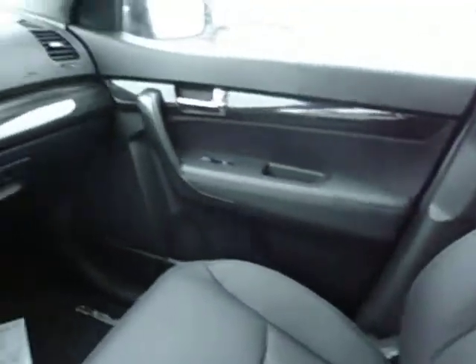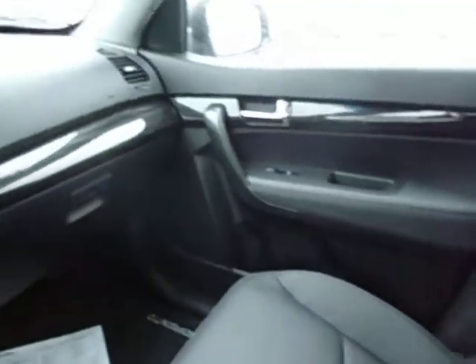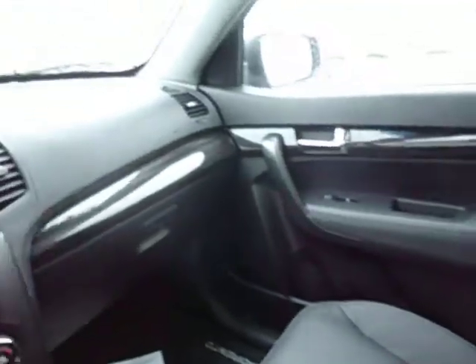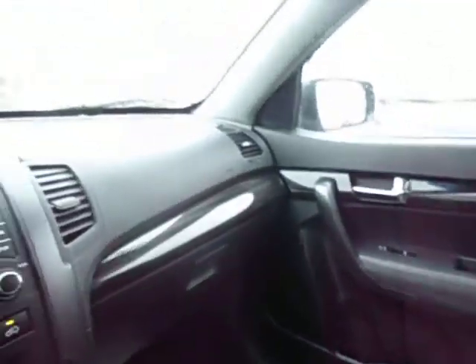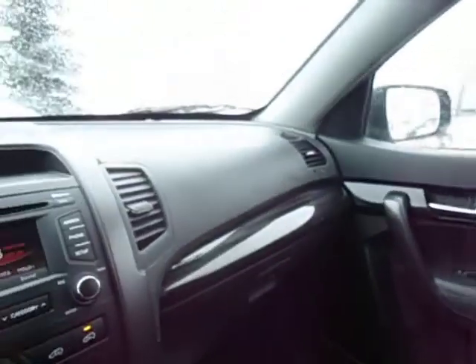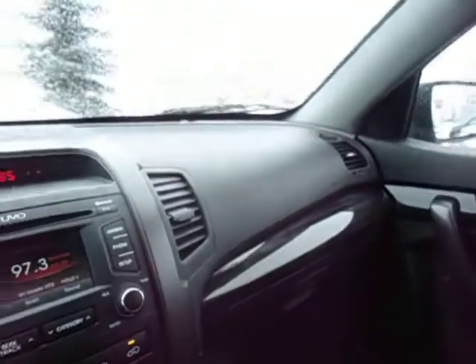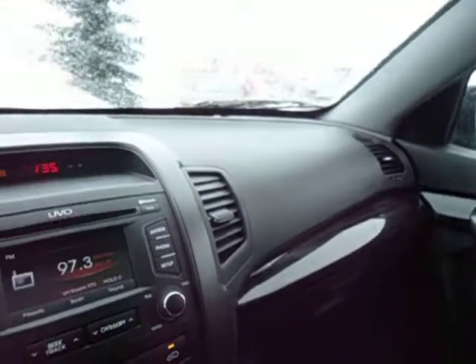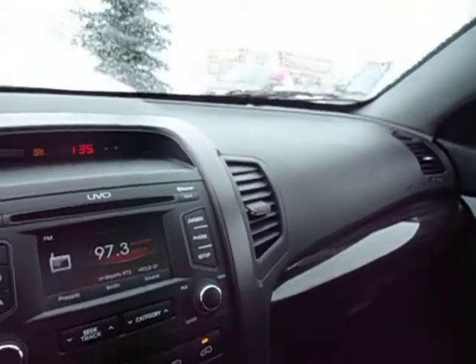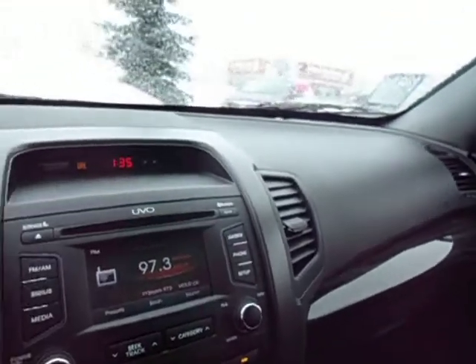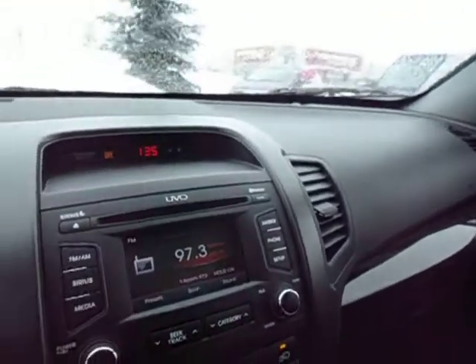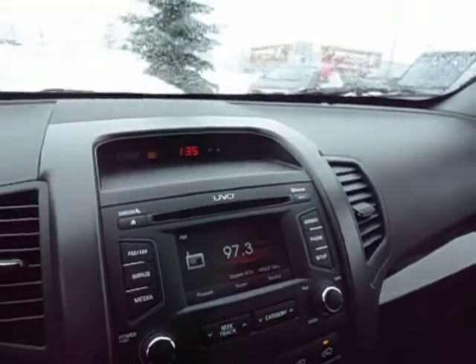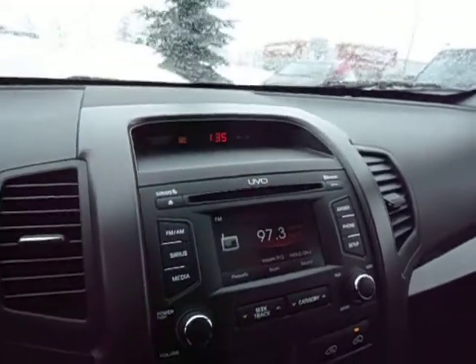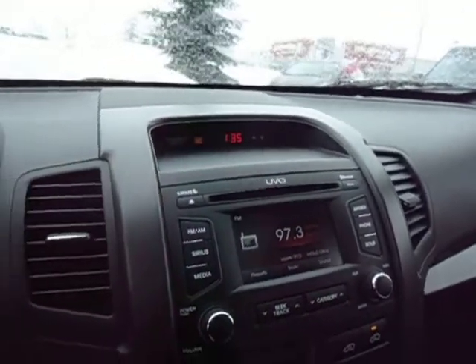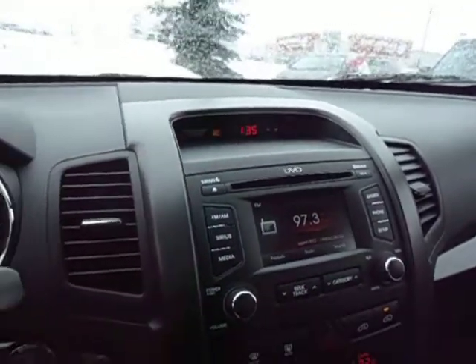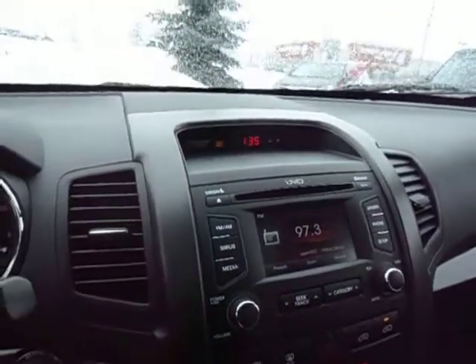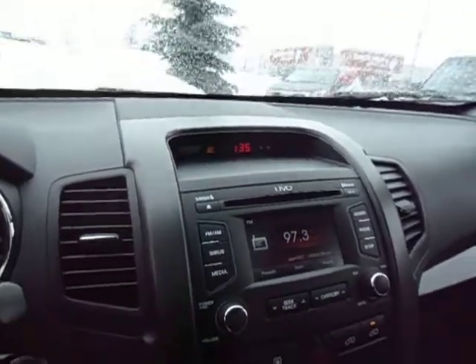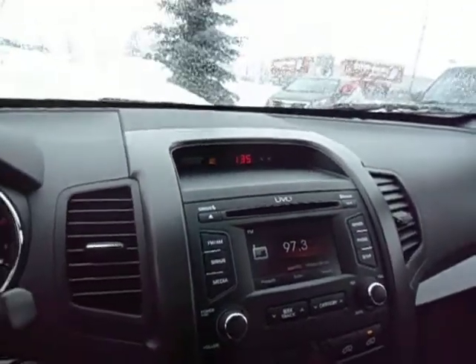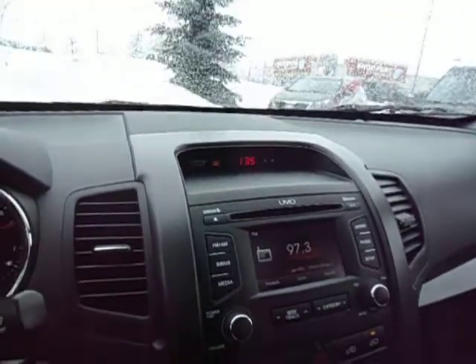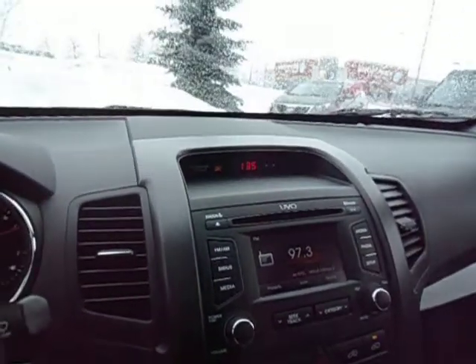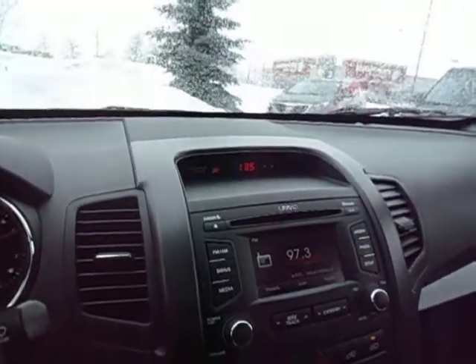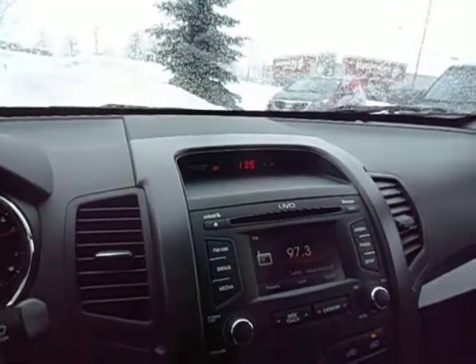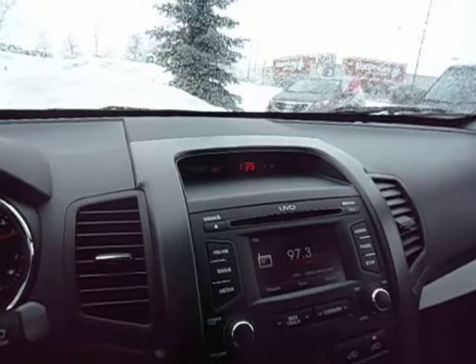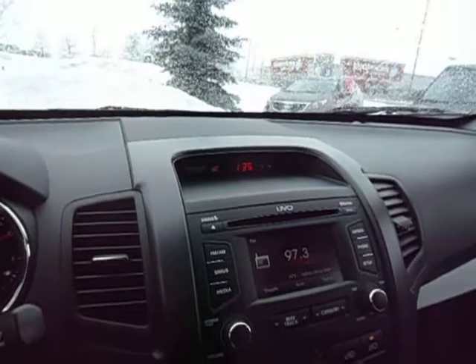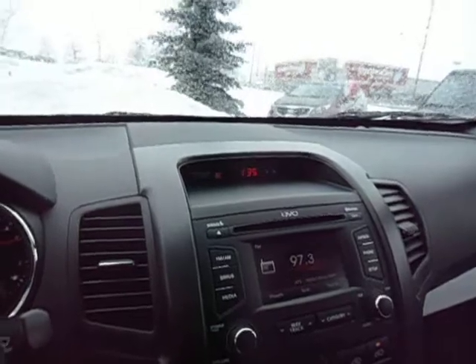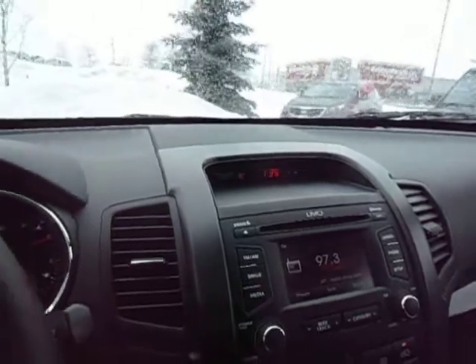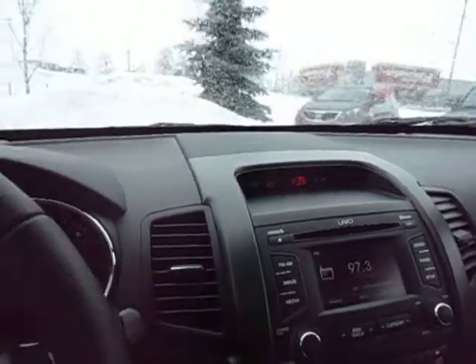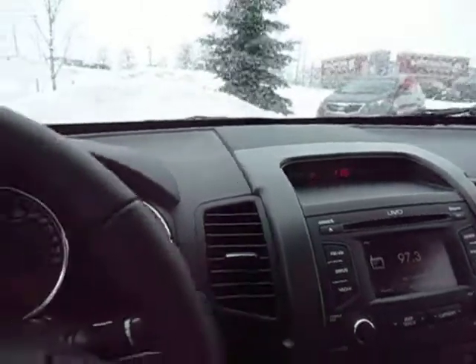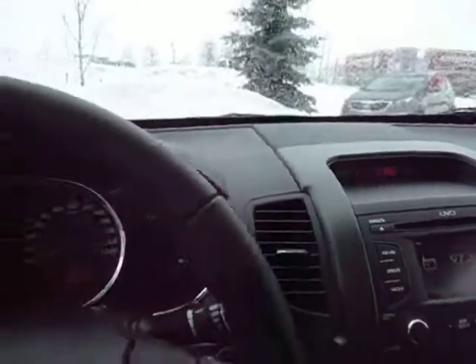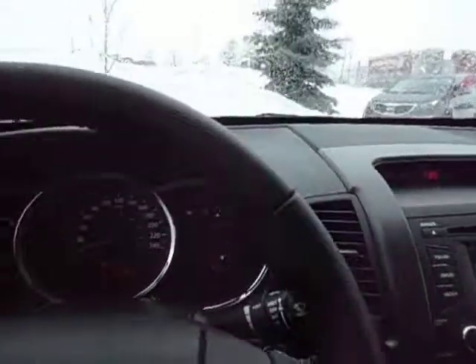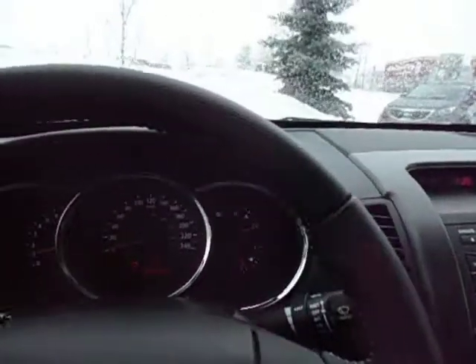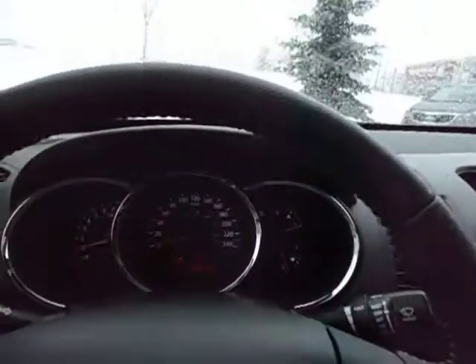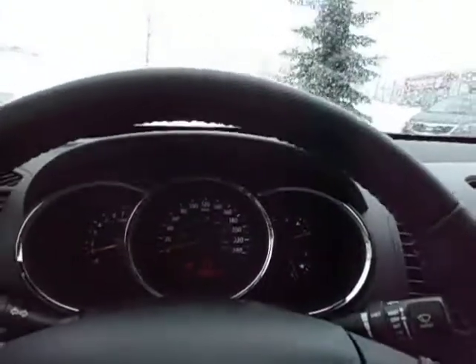If you'd like to come and see this vehicle or test drive it, please give me a call. My number is 905-877-7818. I'd love to show you this vehicle.